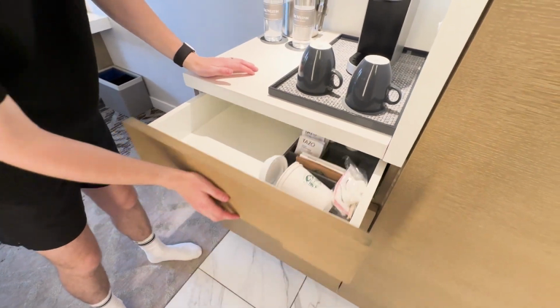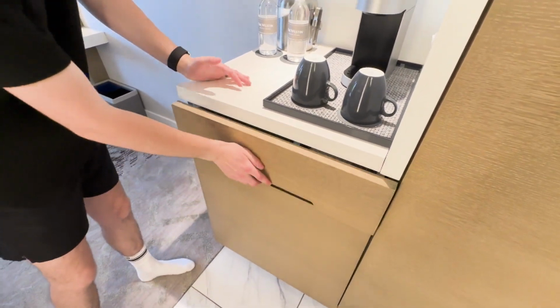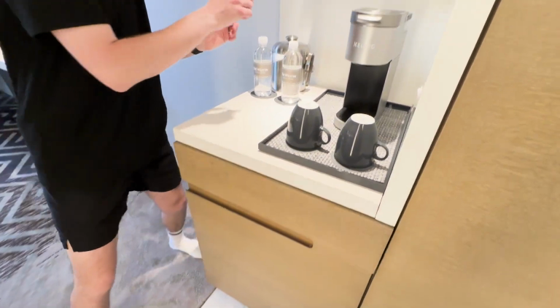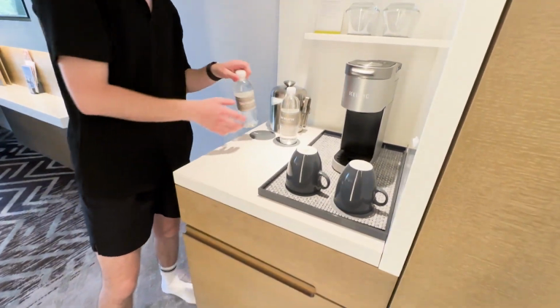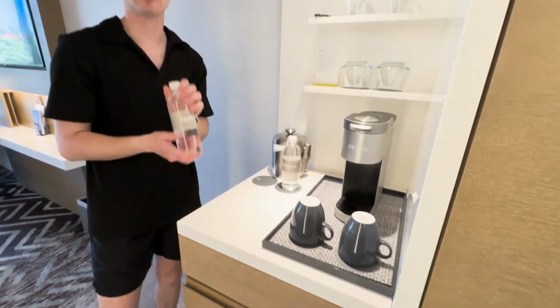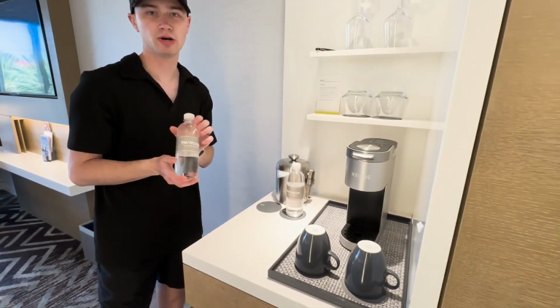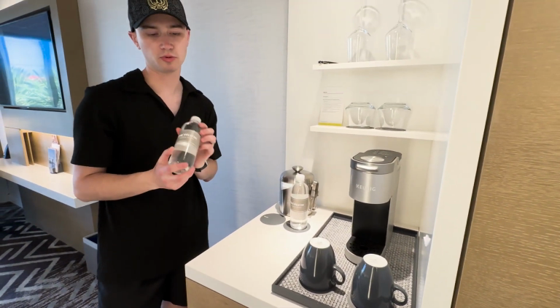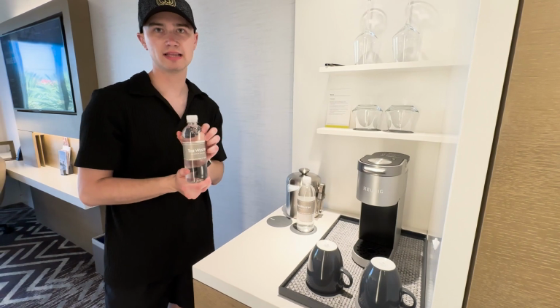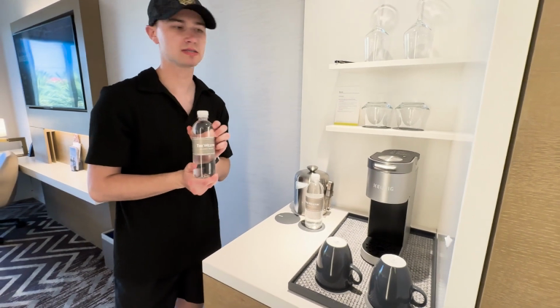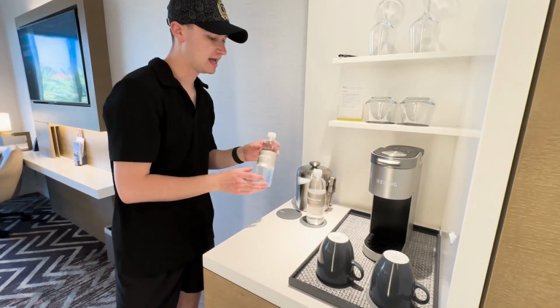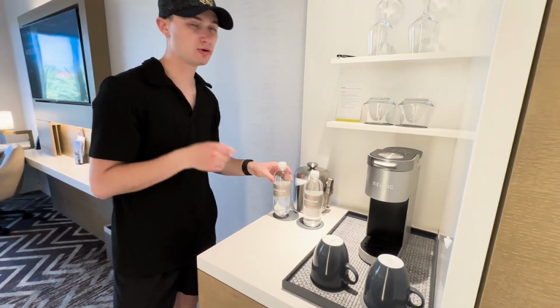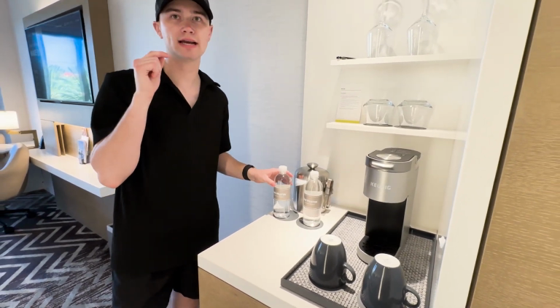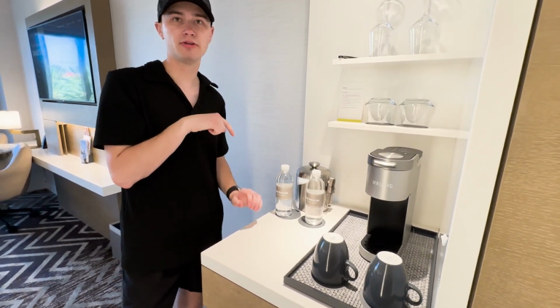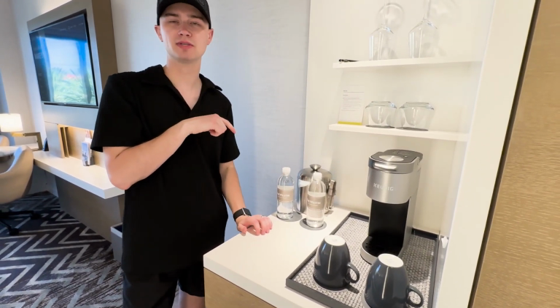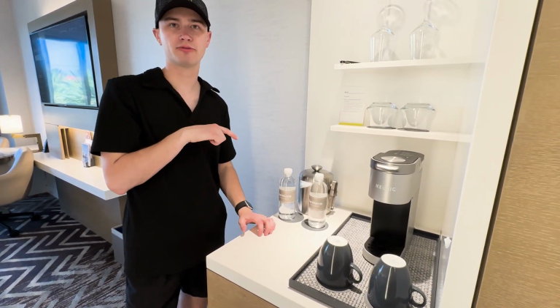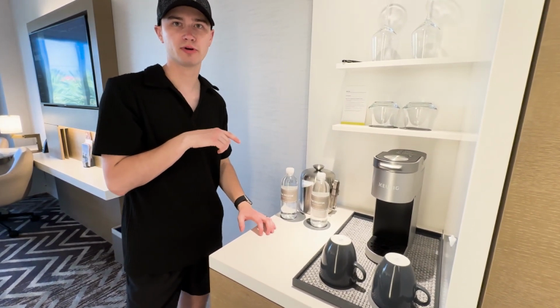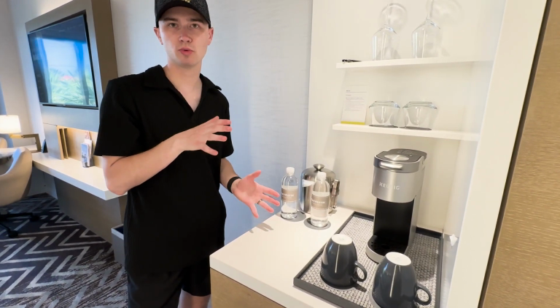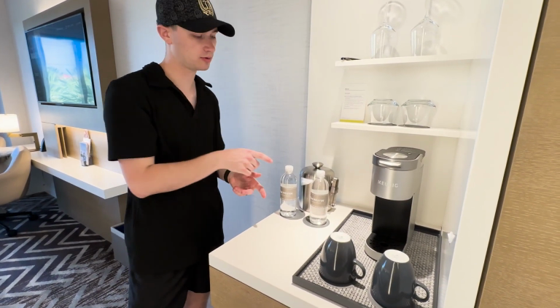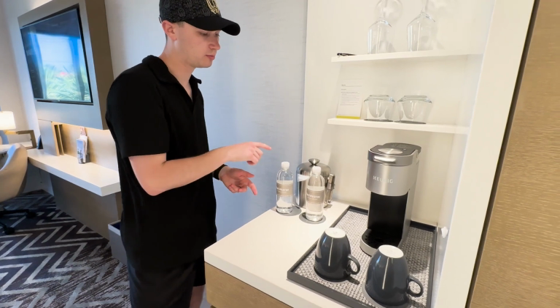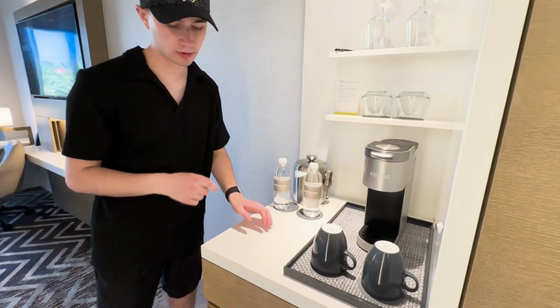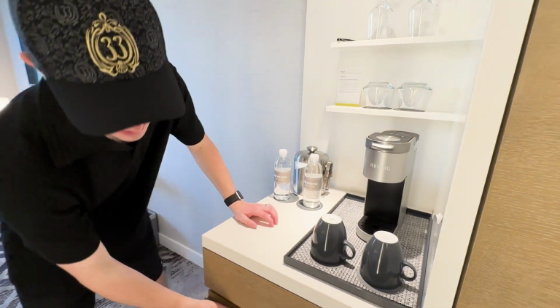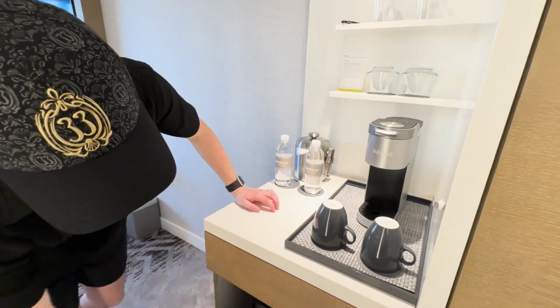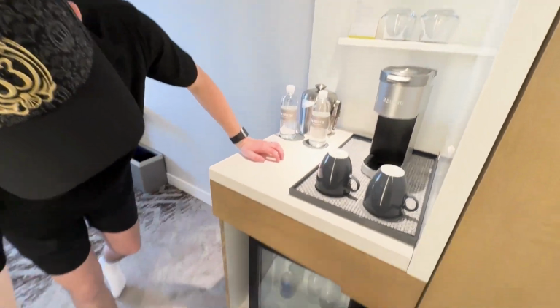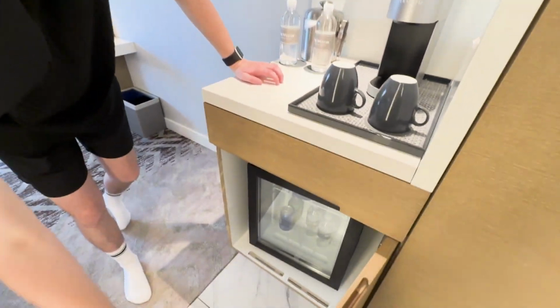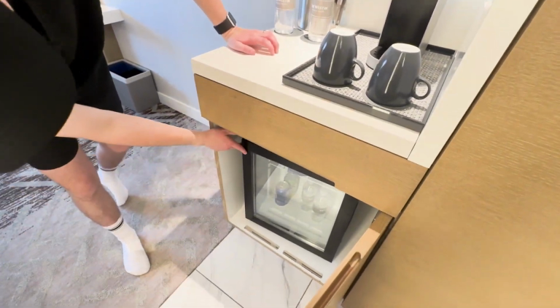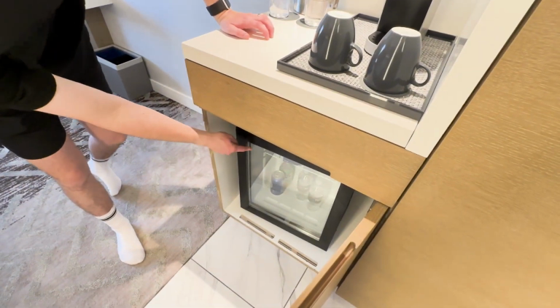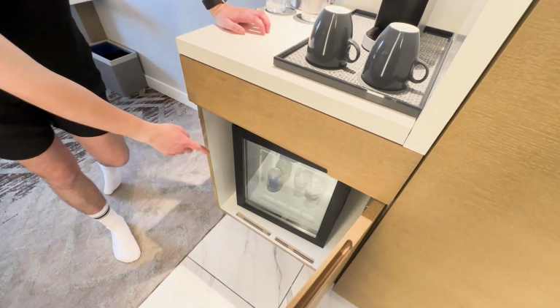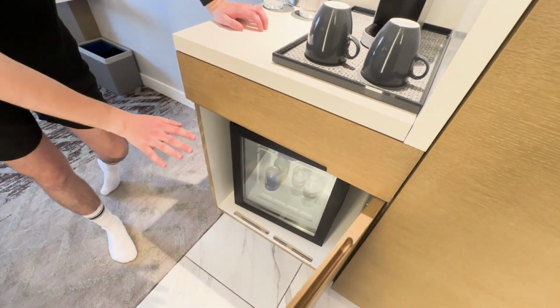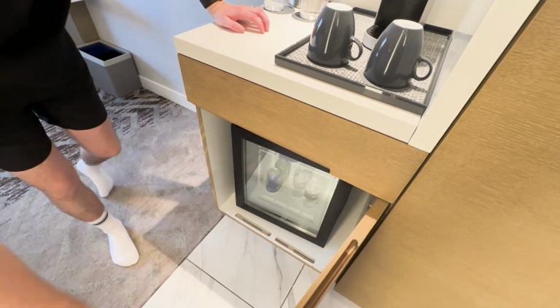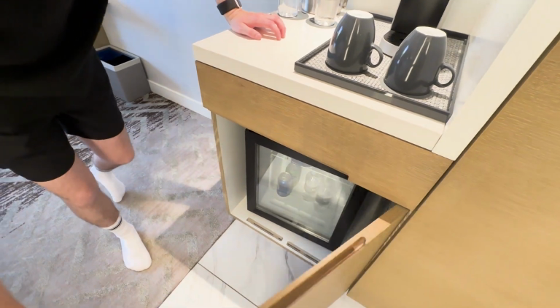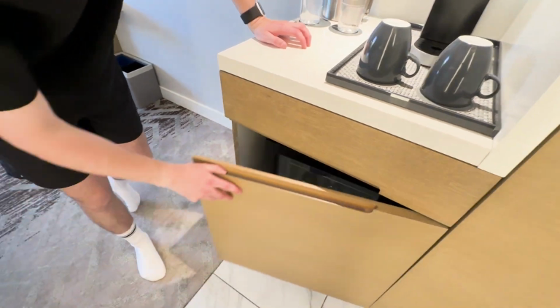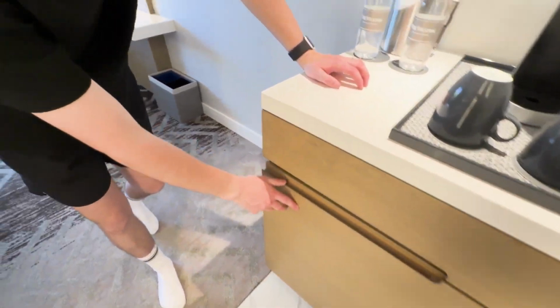They actually replace the coffee and tea supplies daily, which is really cool — we'll take those with us. You can also ask the valet out front for fresh cold water and they'll give you a cold water bottle. The fridge has a see-through door which is so nice.